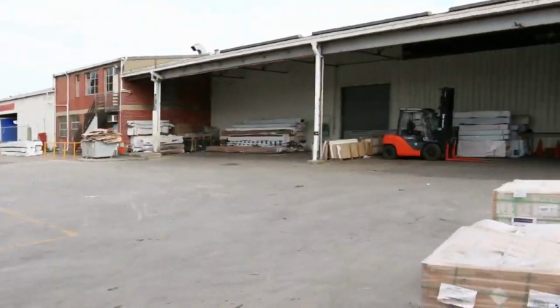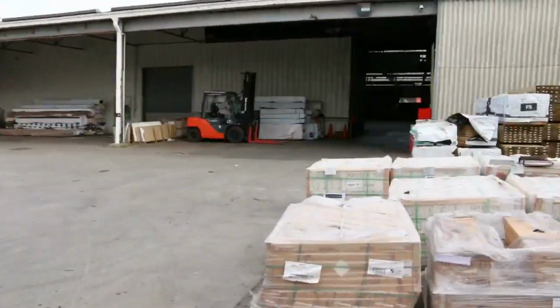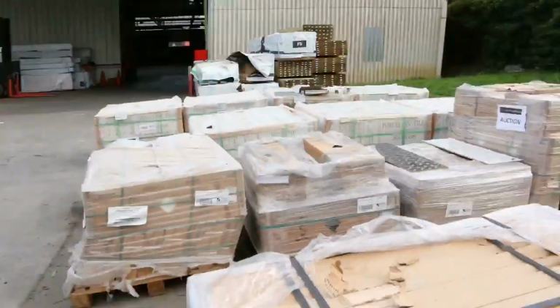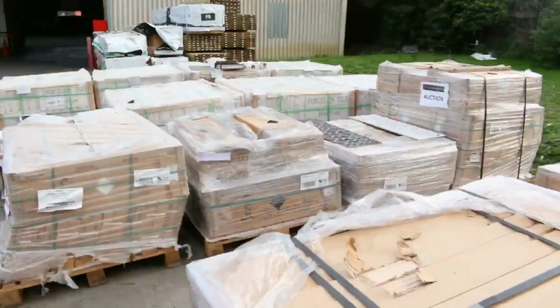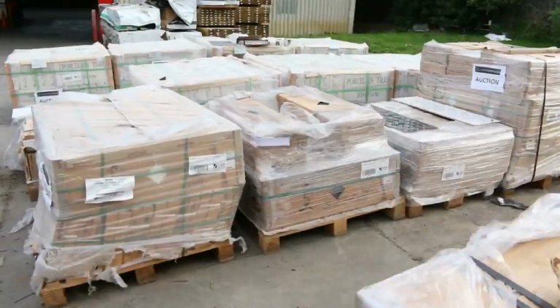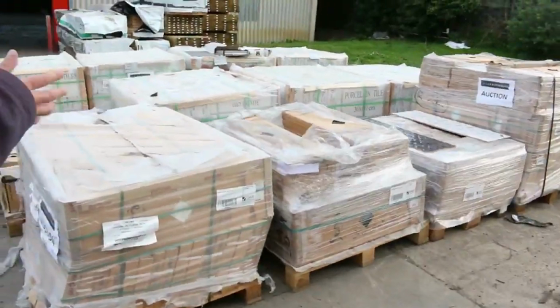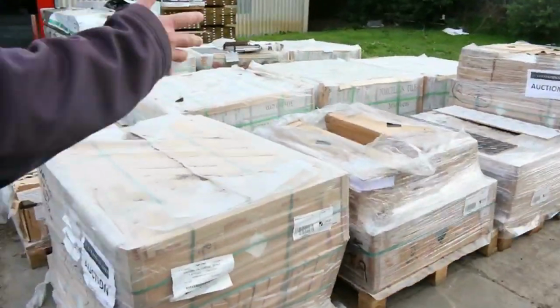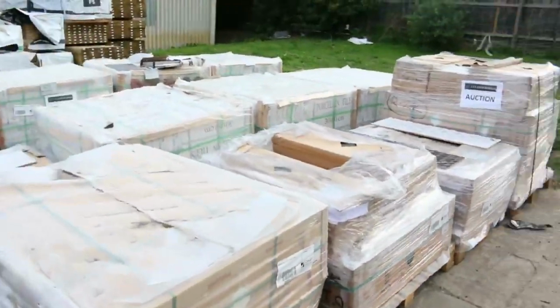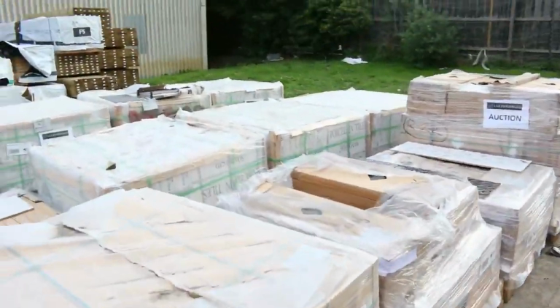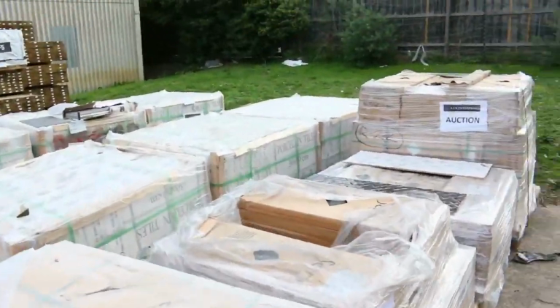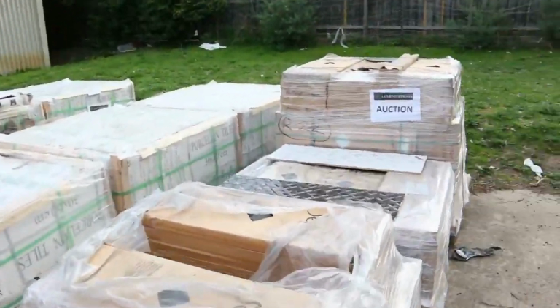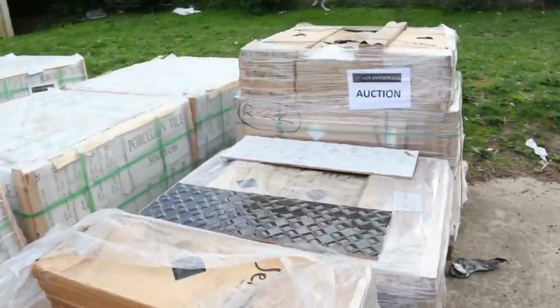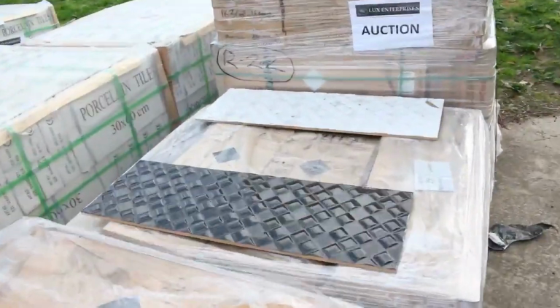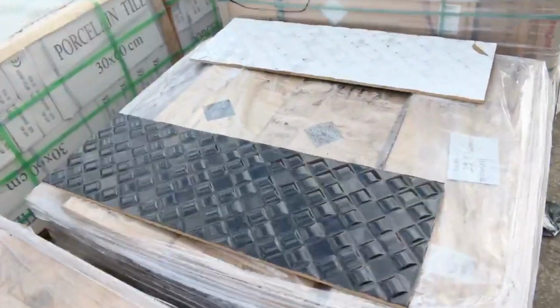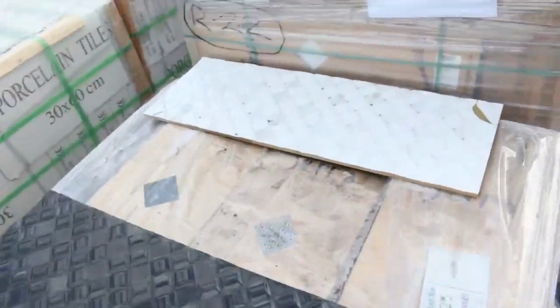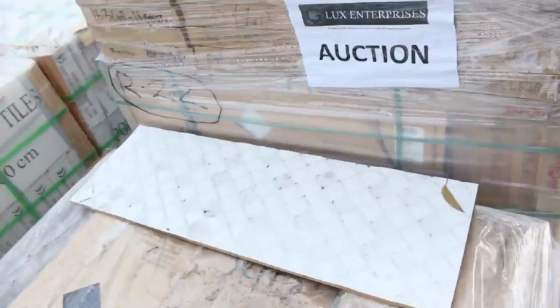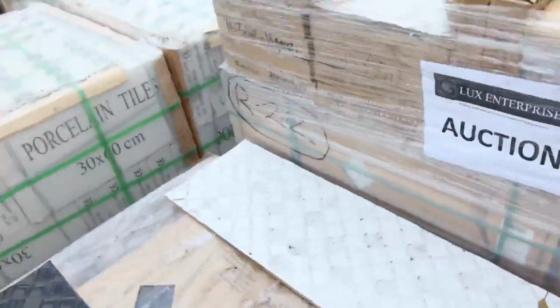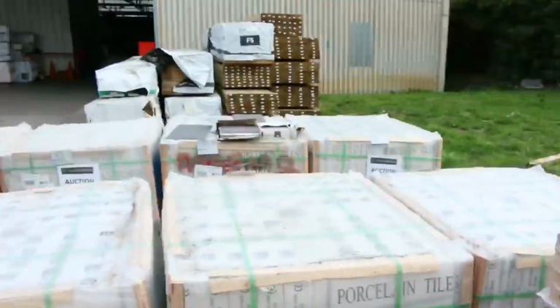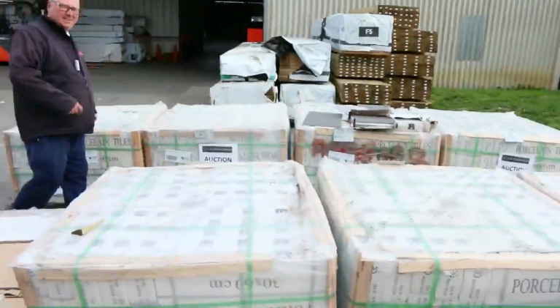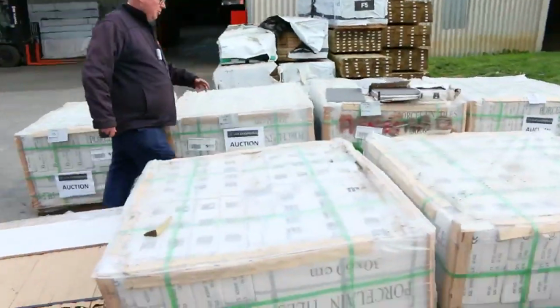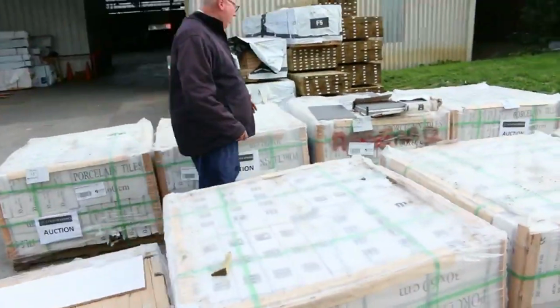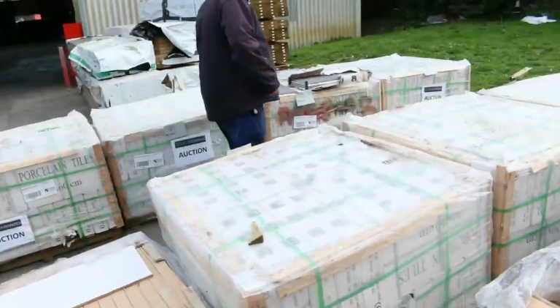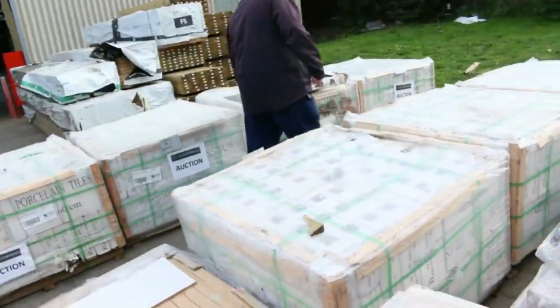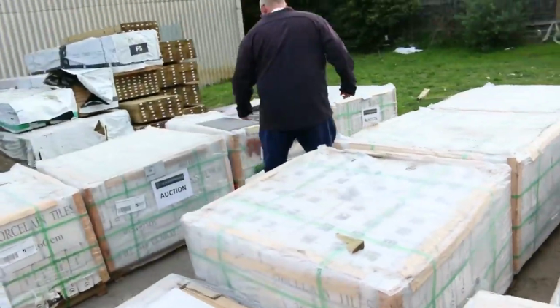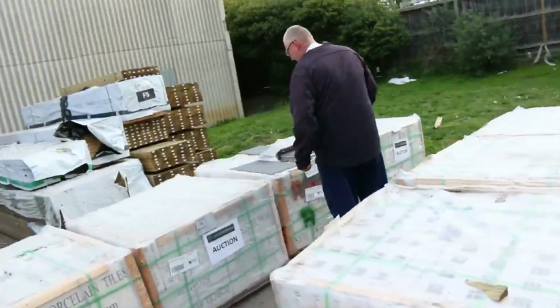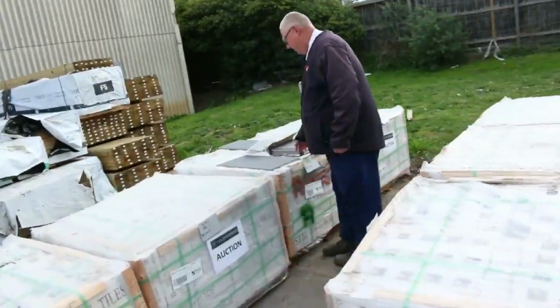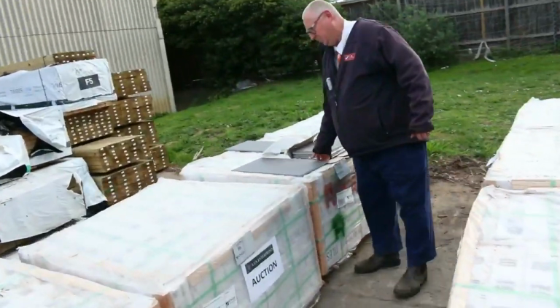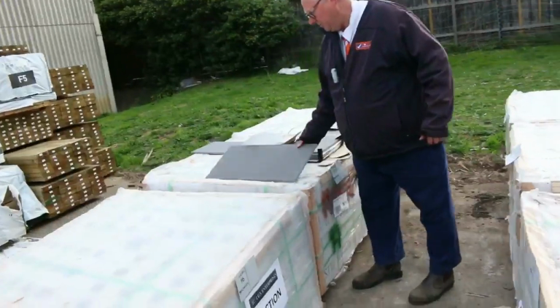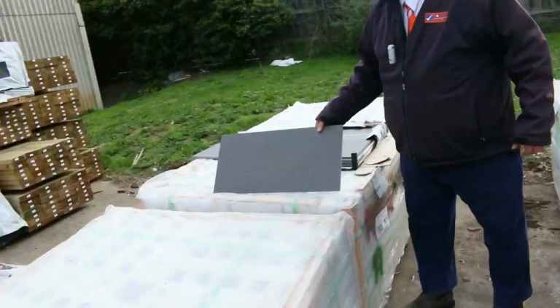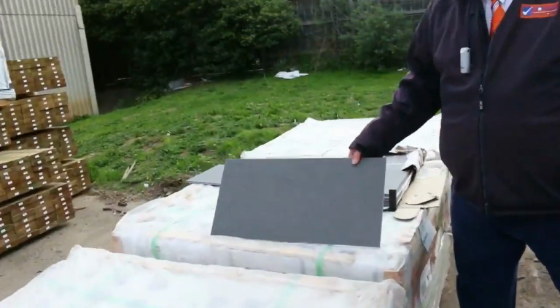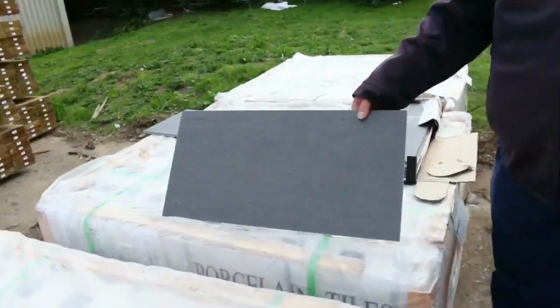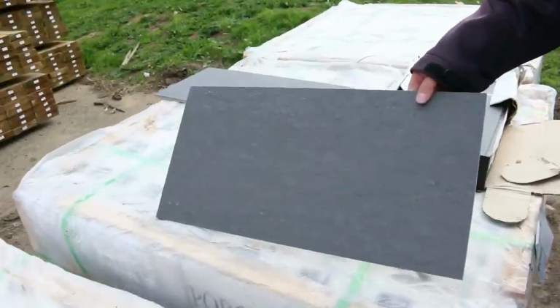A whole heap of some good quality tiles here — some really fancy black and some white ones. If you're a Collingwood supporter, put them together! Over here, some nice granite tiles — look at those 300 by 600s there. They're an absolute ripper.